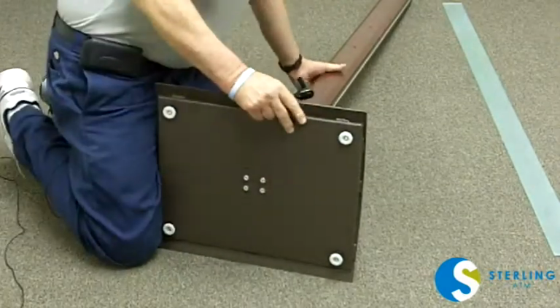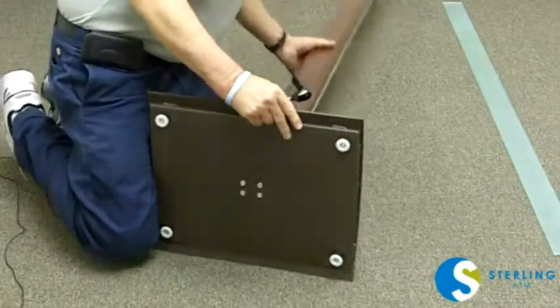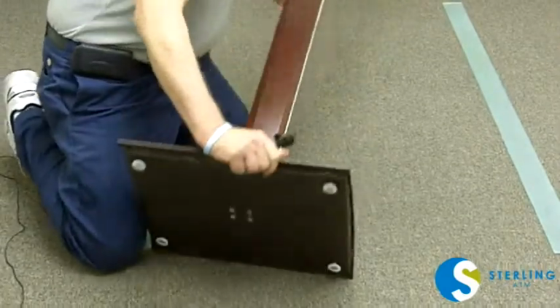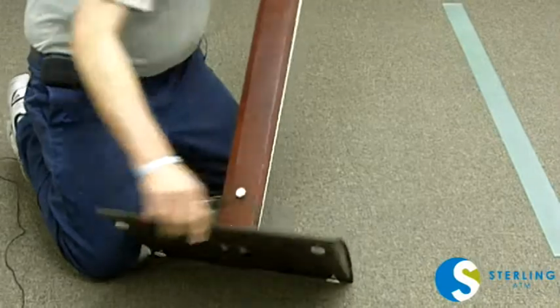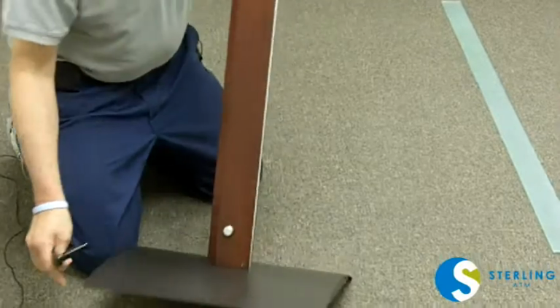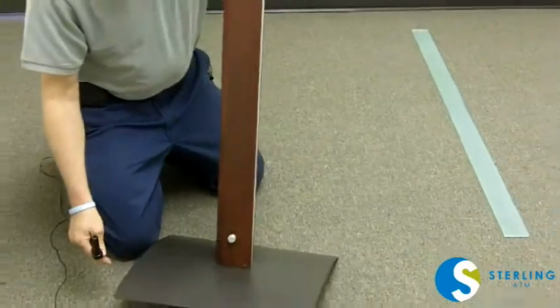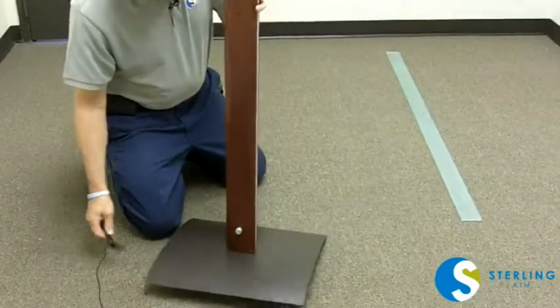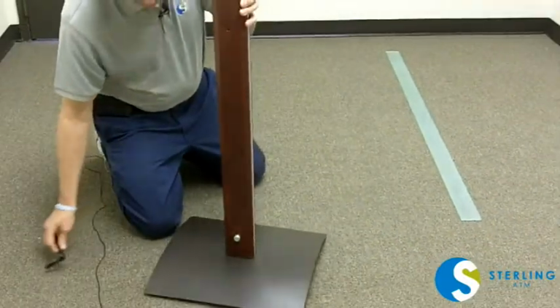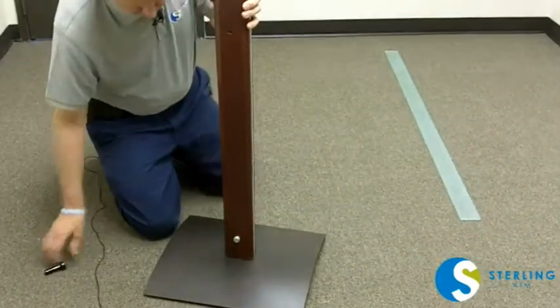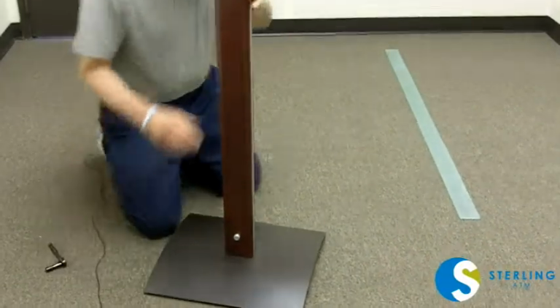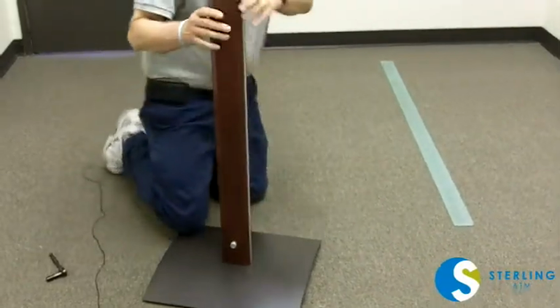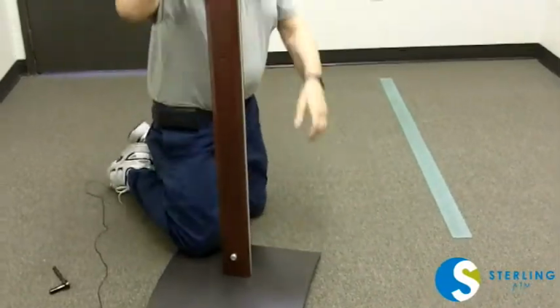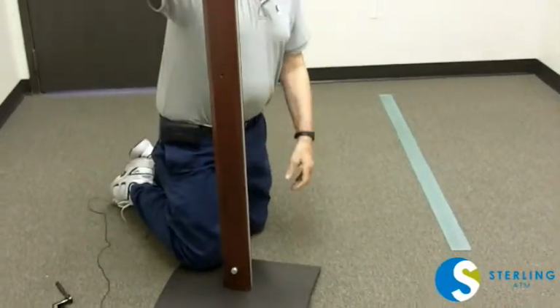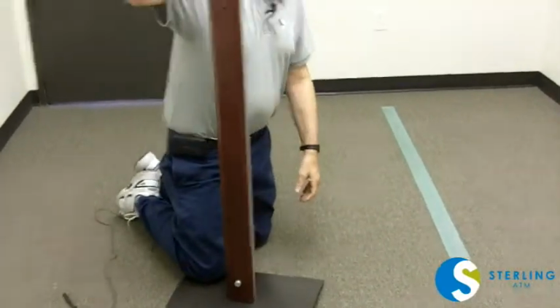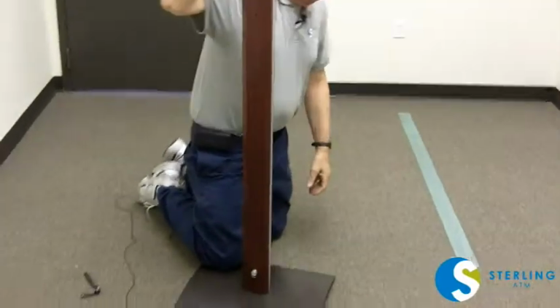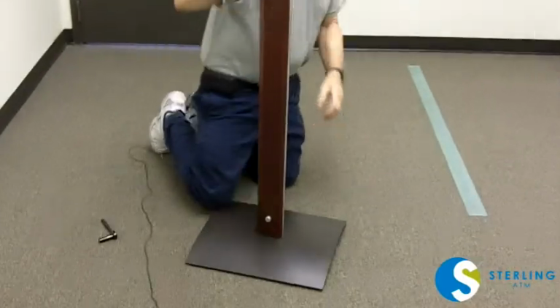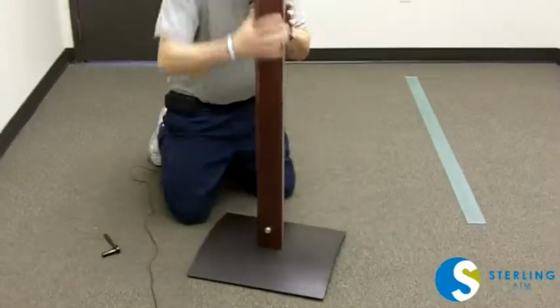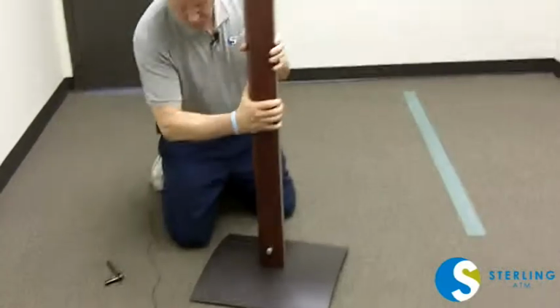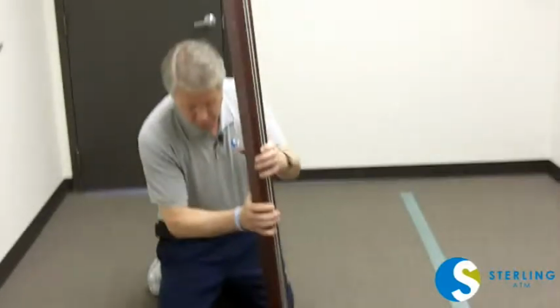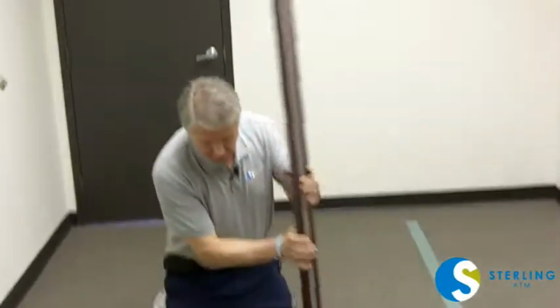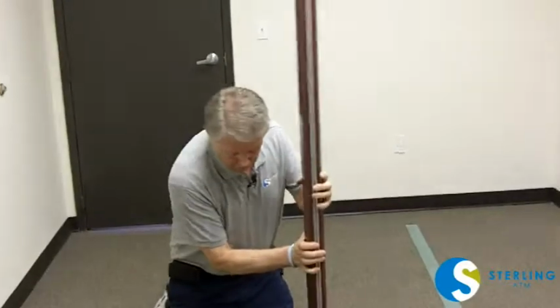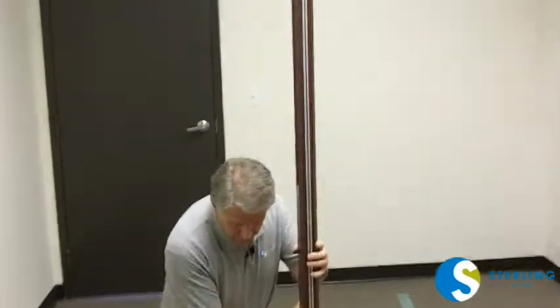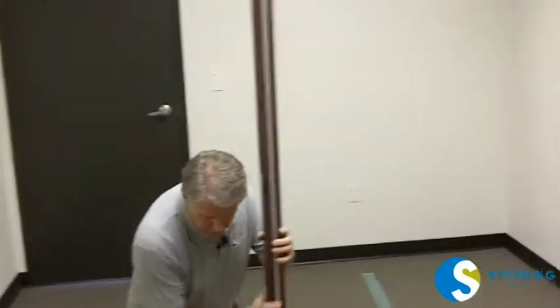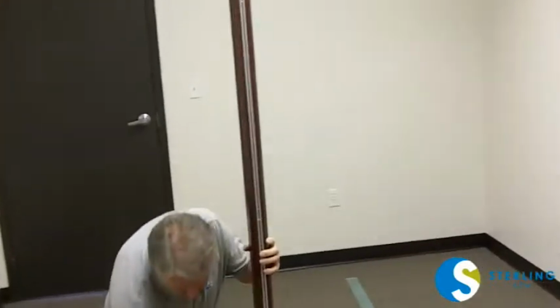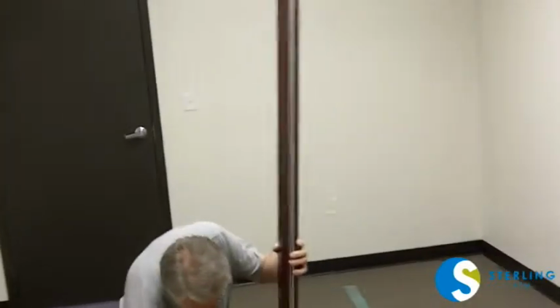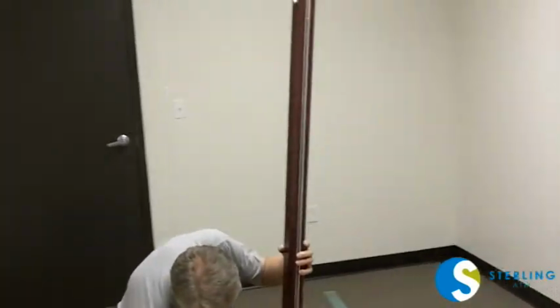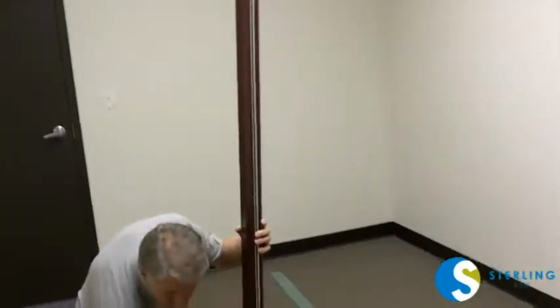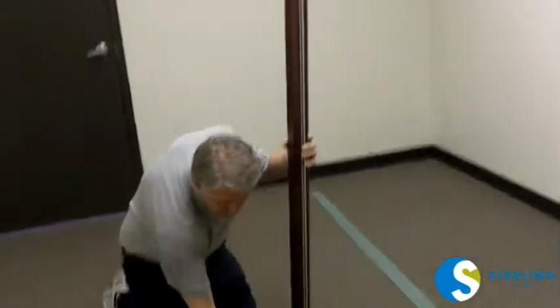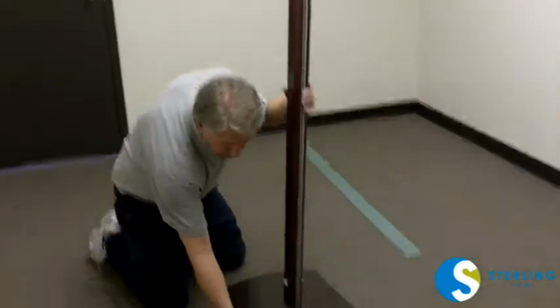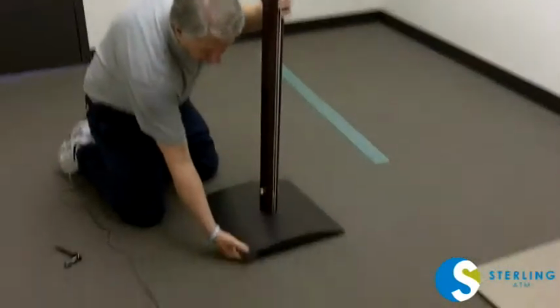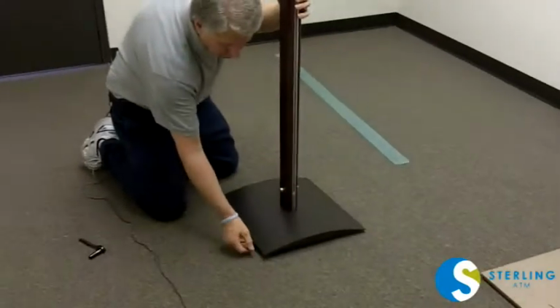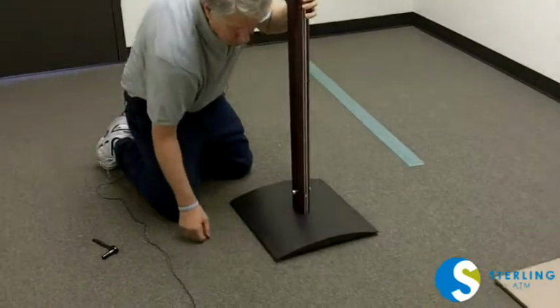When they're tight and you put this up, it should be pretty stable. You will need to adjust the feet for the levelness of the floor according to conditions.